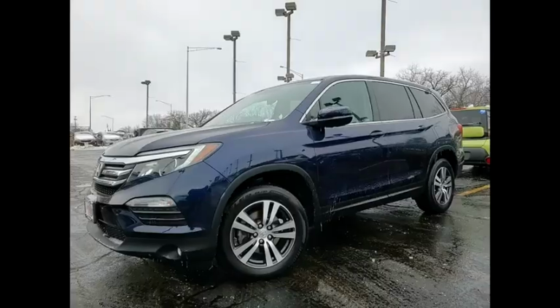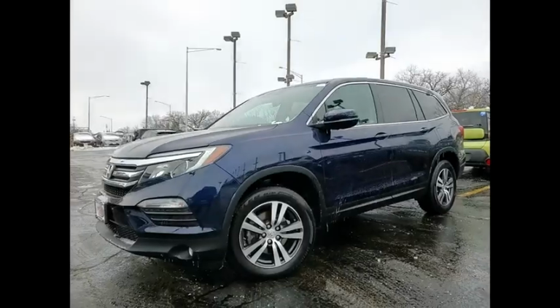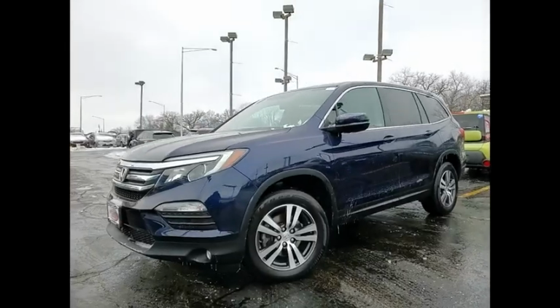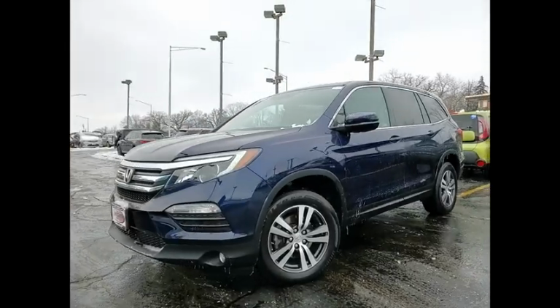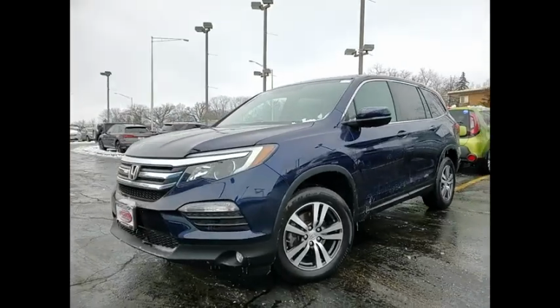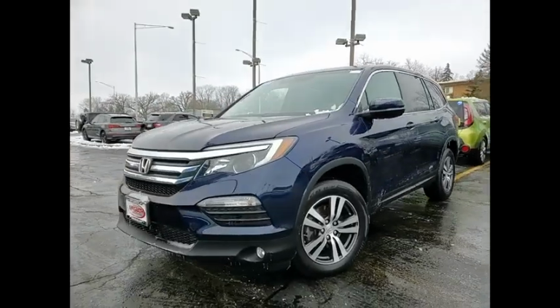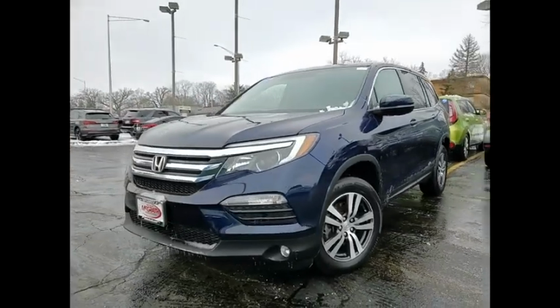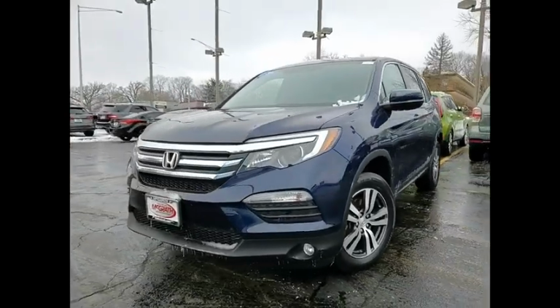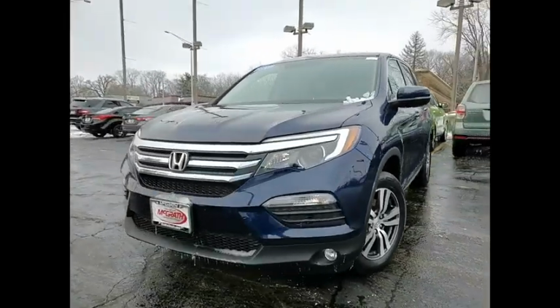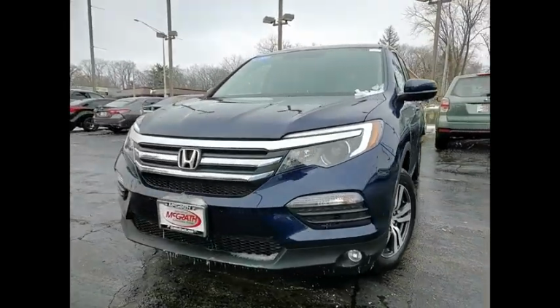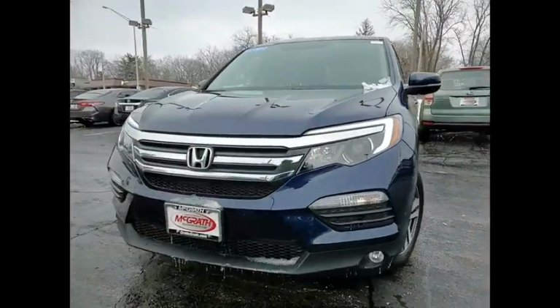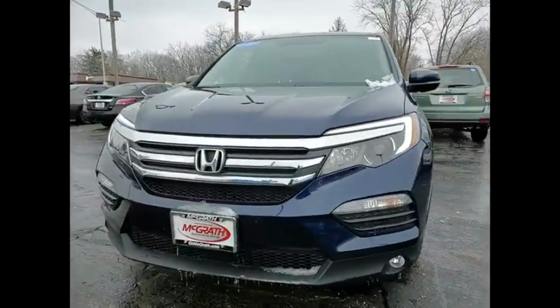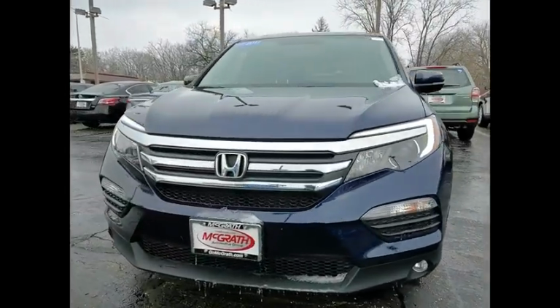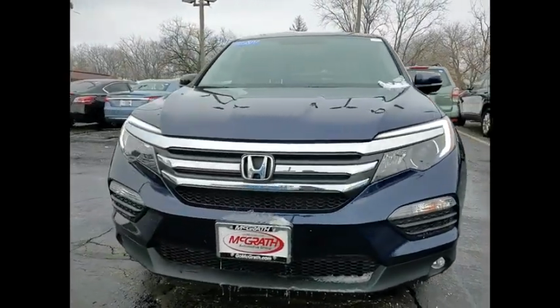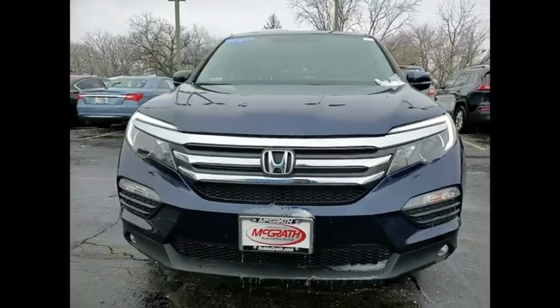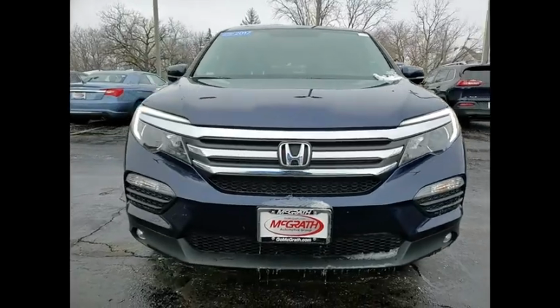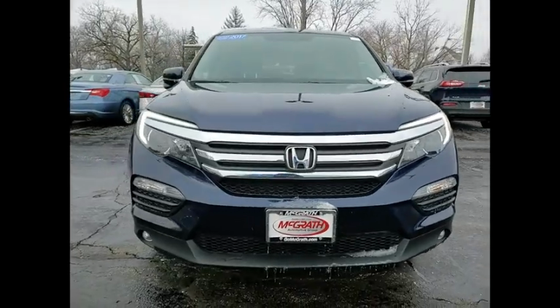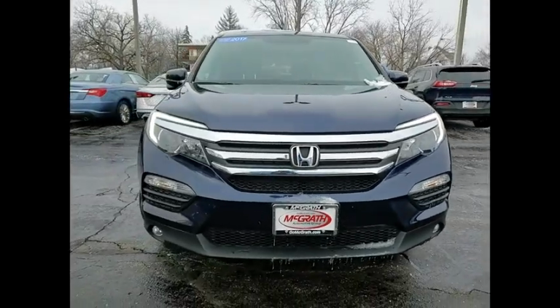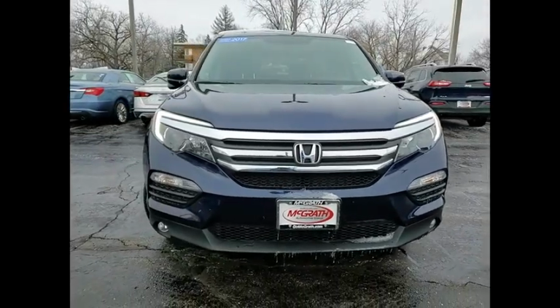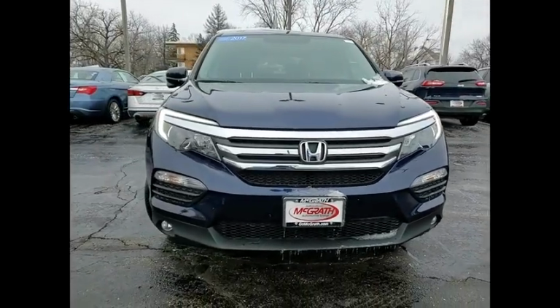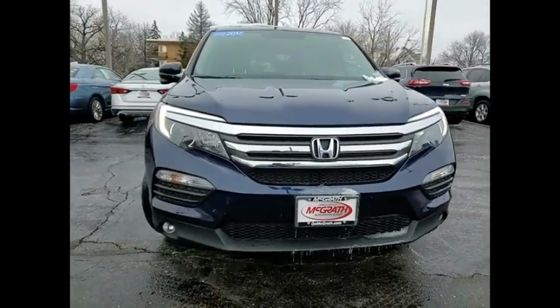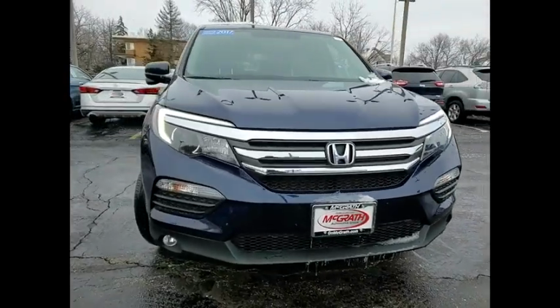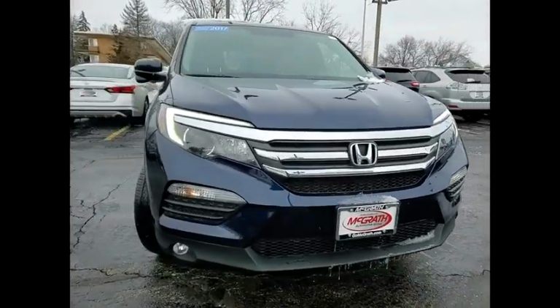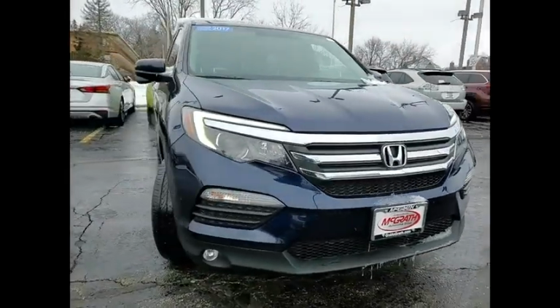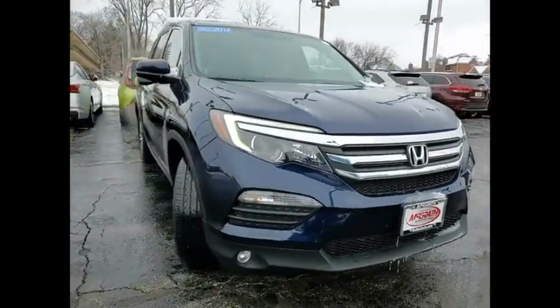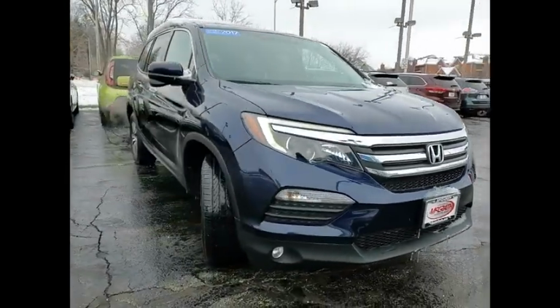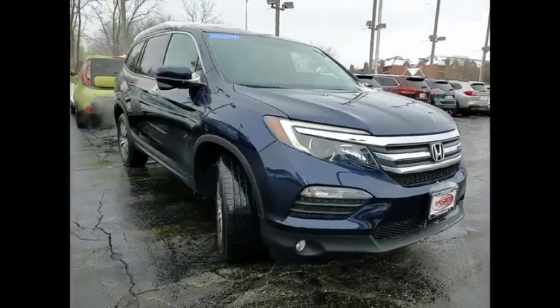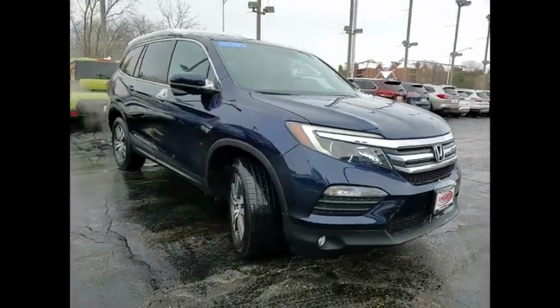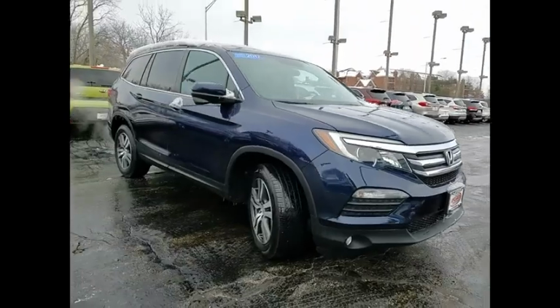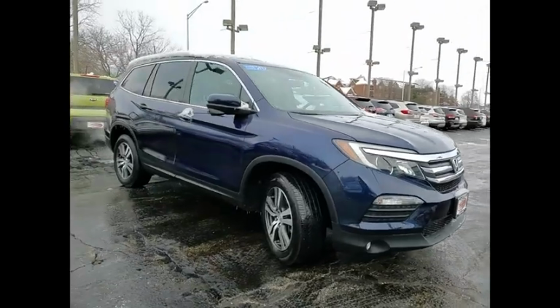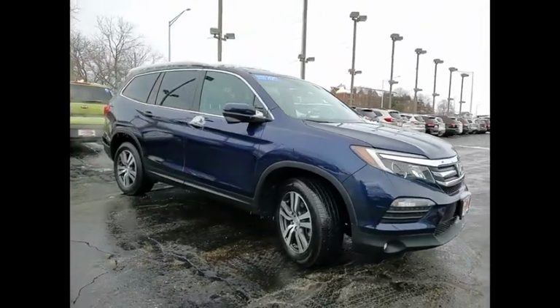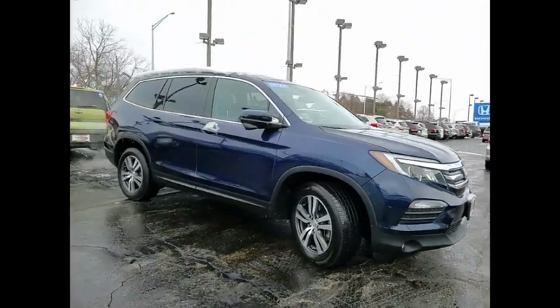Stop by and take a look at the 2017 Pilot. Optimal utility. Indulgent interior. Powerful performer. You'll be ready for almost anything in the Honda Pilot.